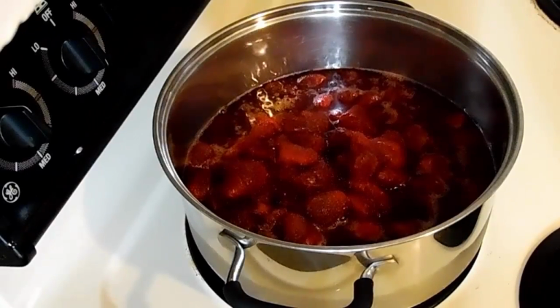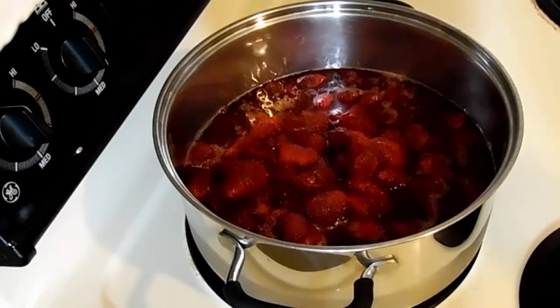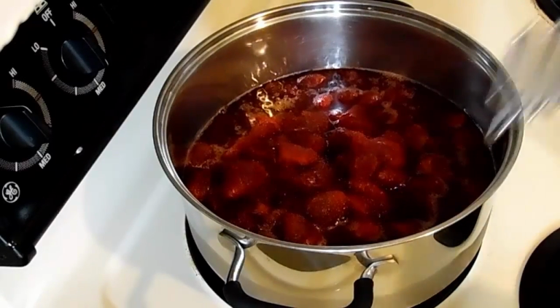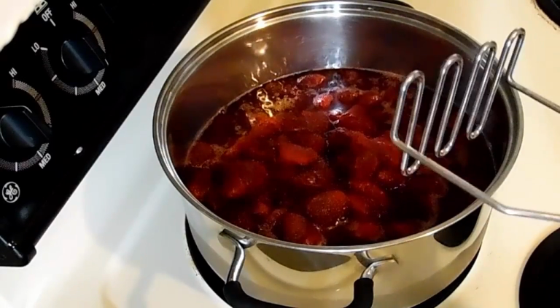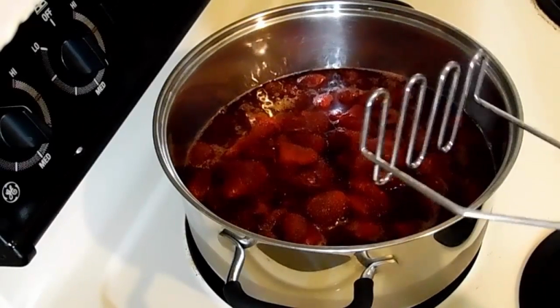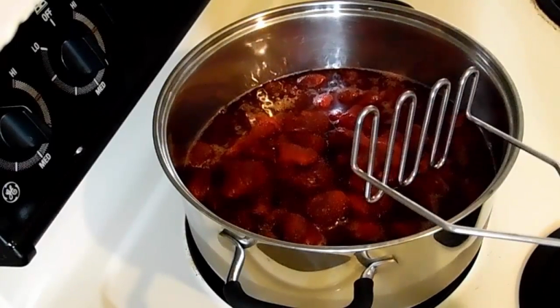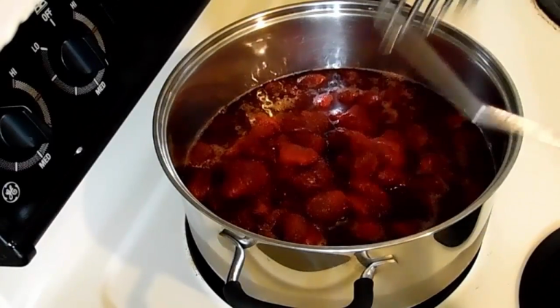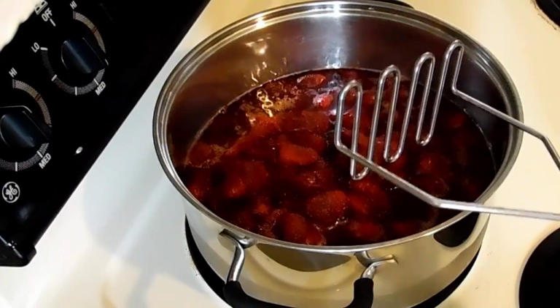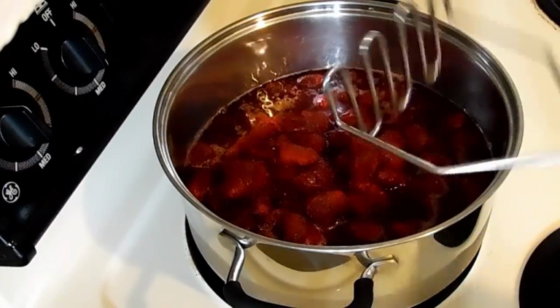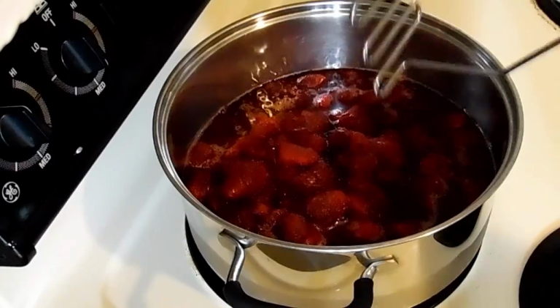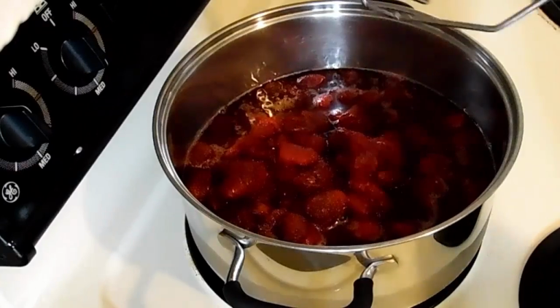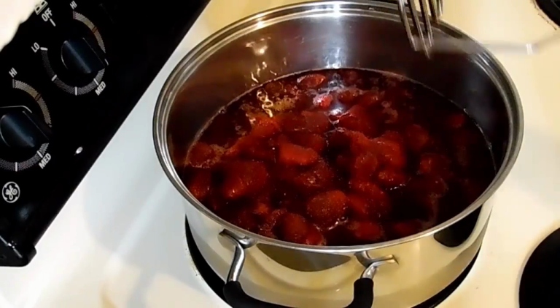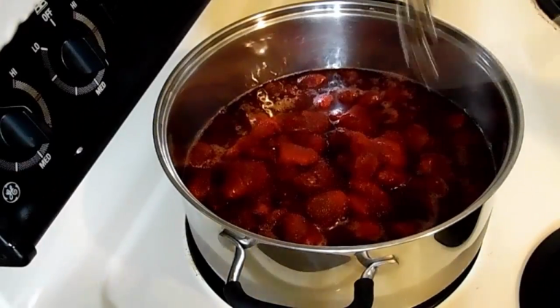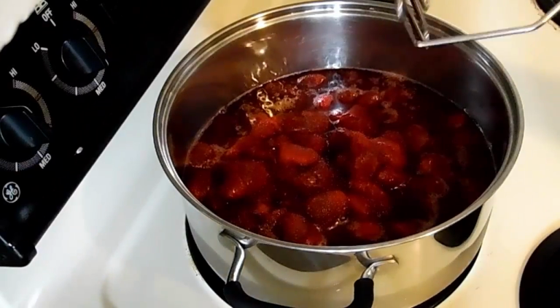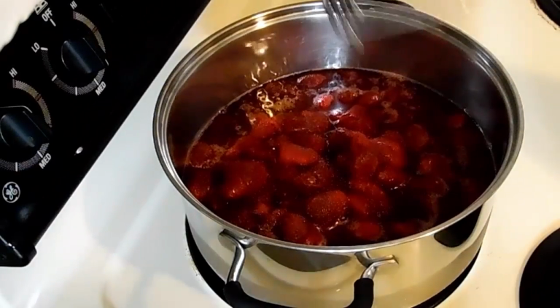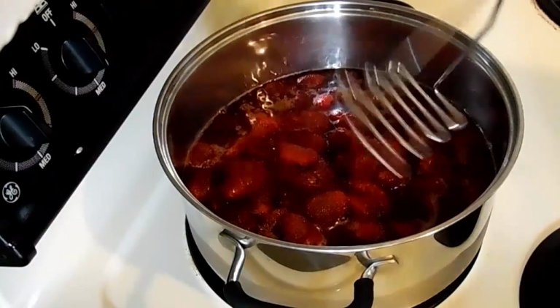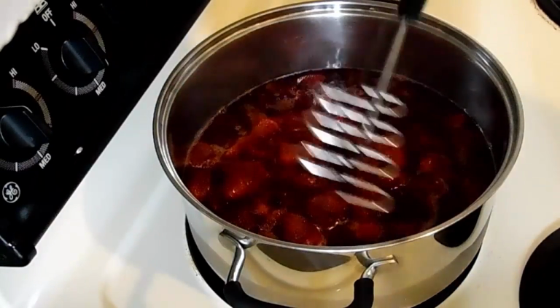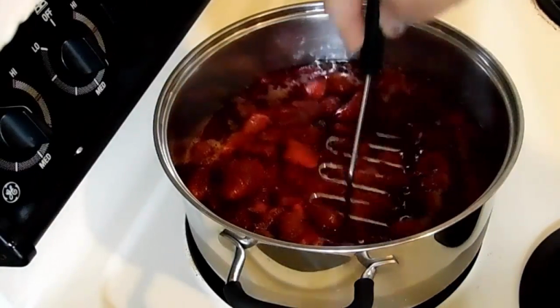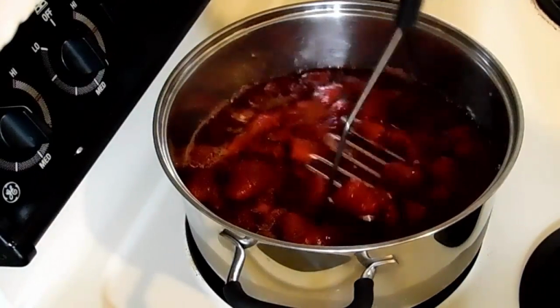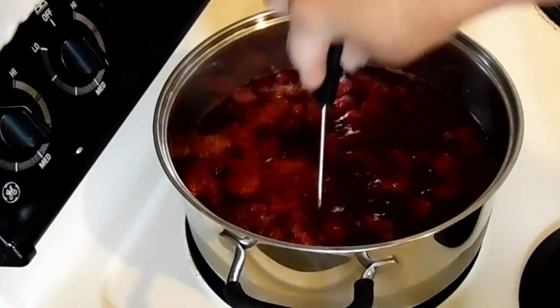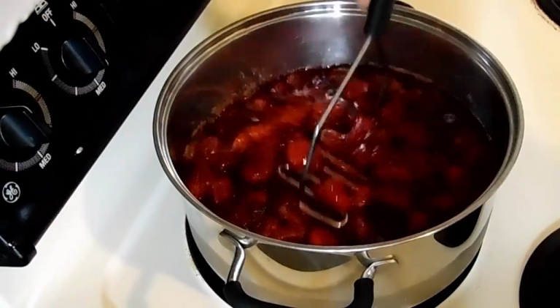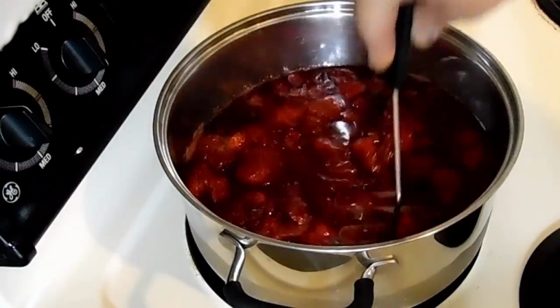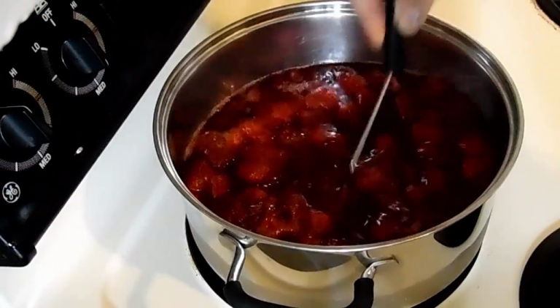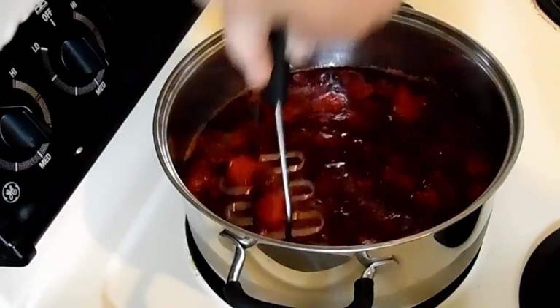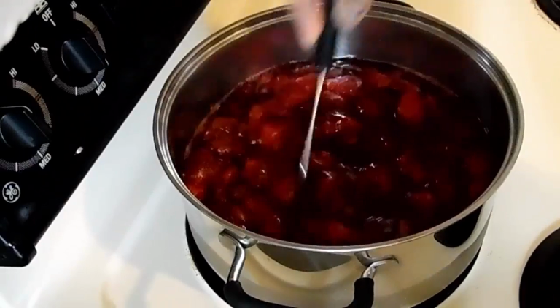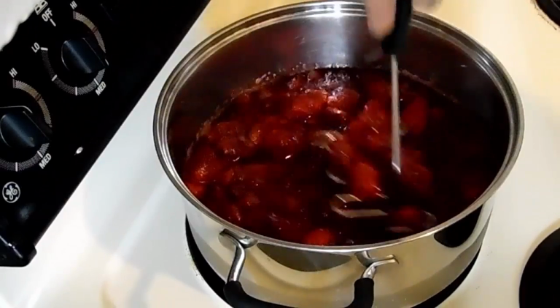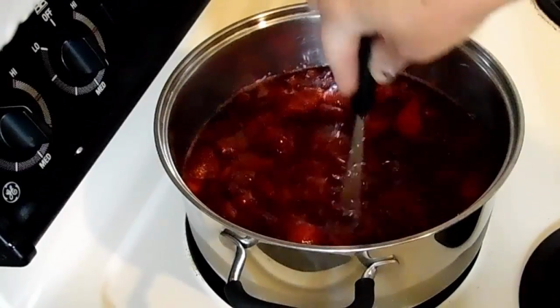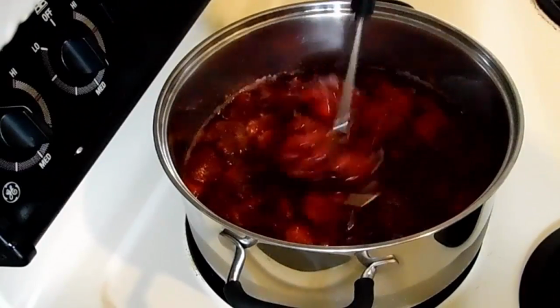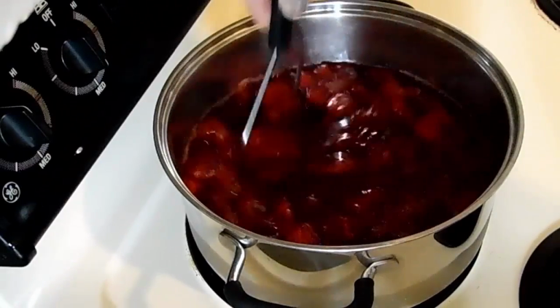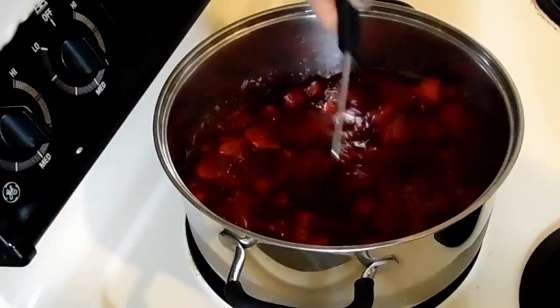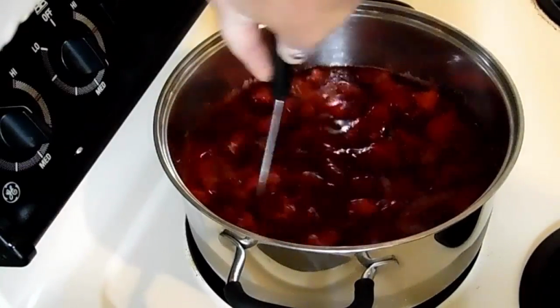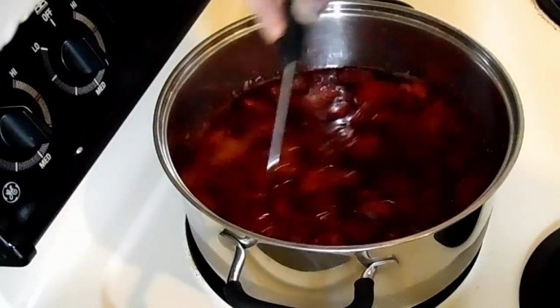First thing we're going to do is put seven cups of strawberries in a pot and cook that down. We're going to smoosh it as we cook it down.